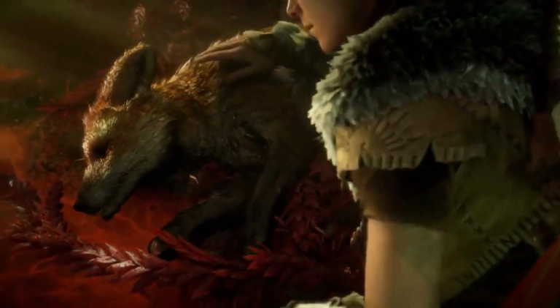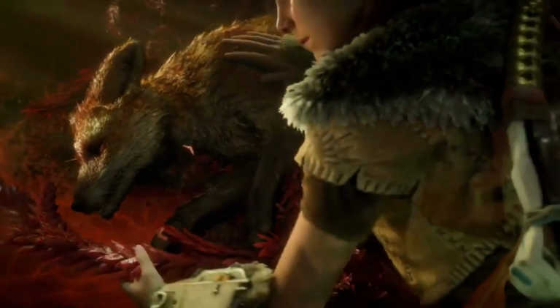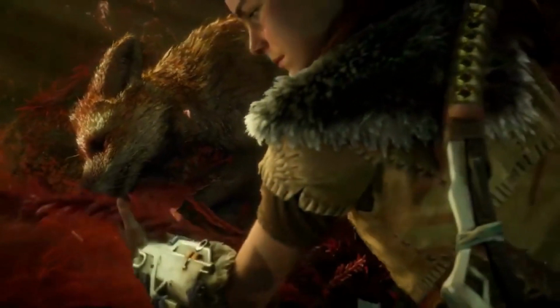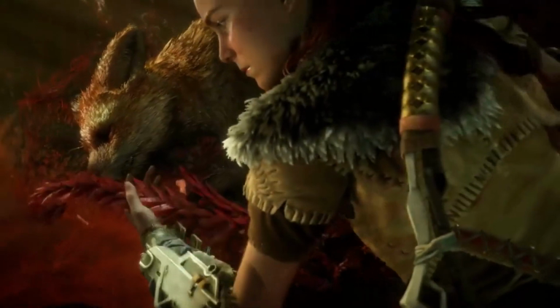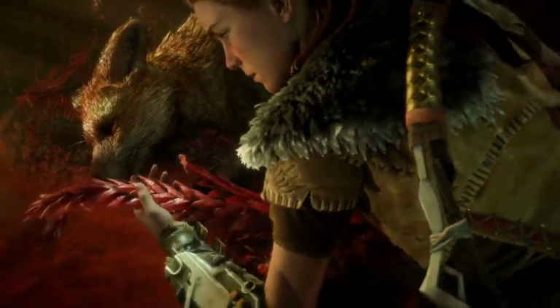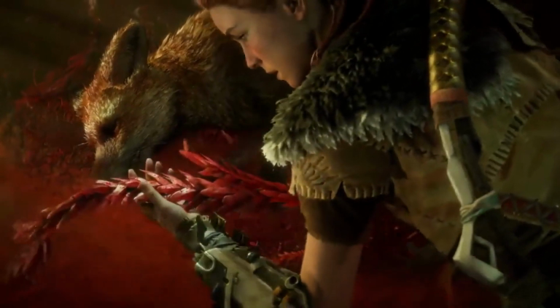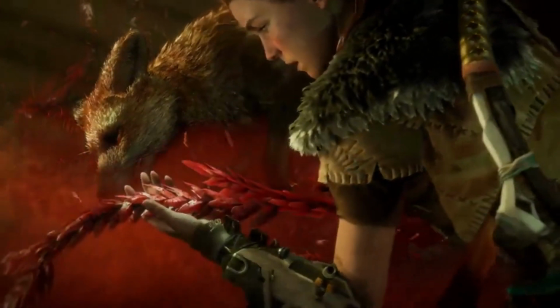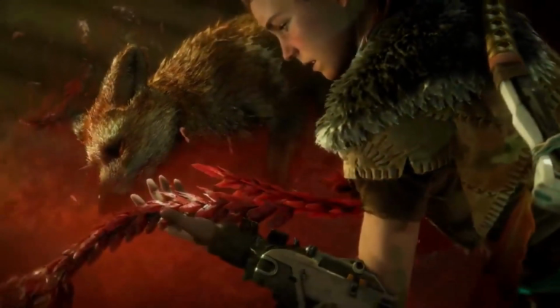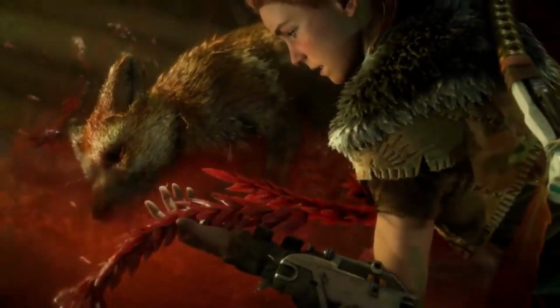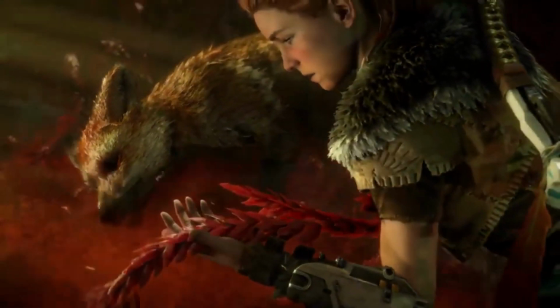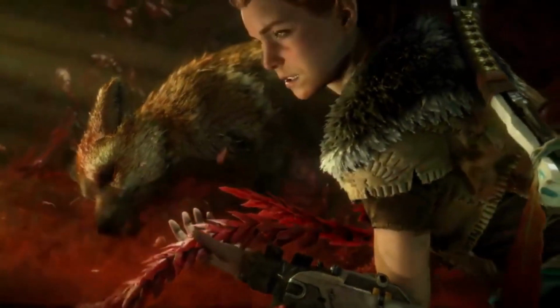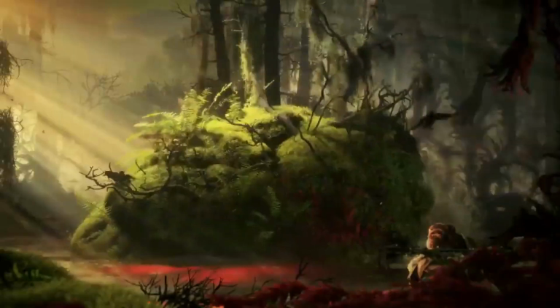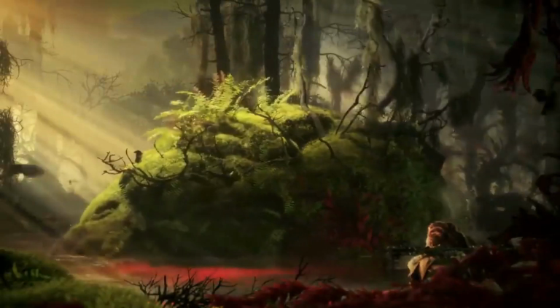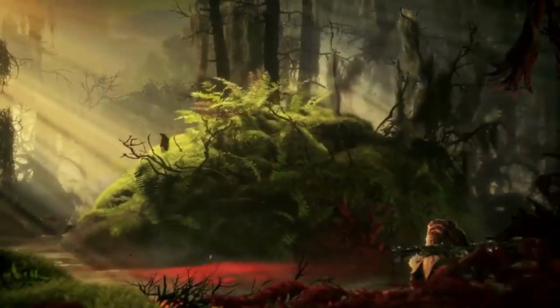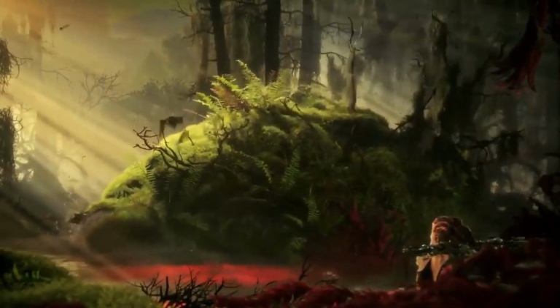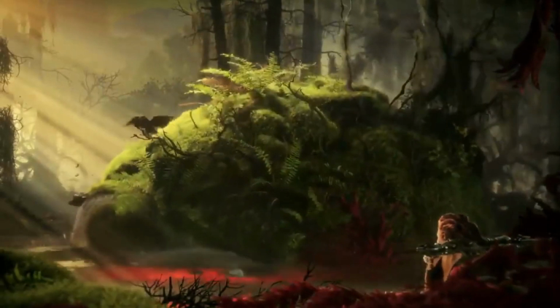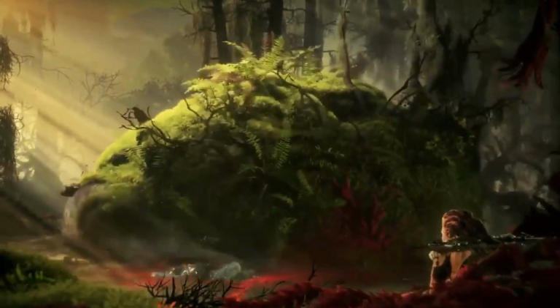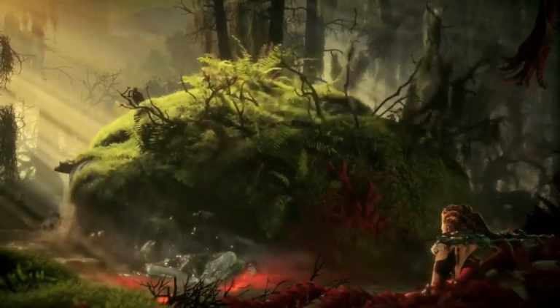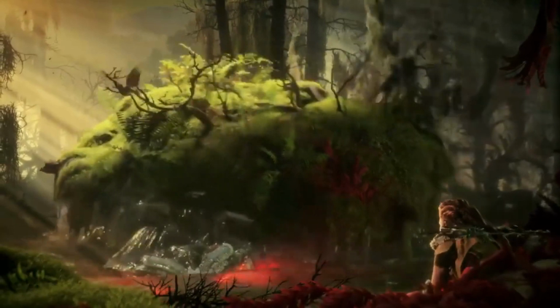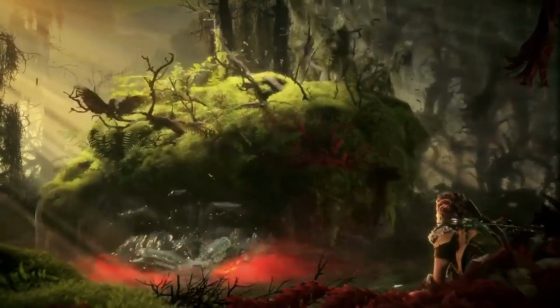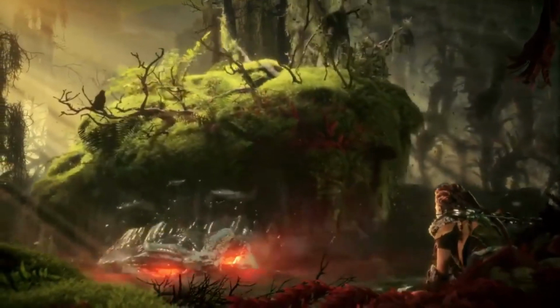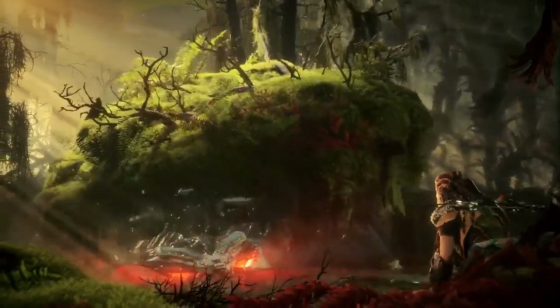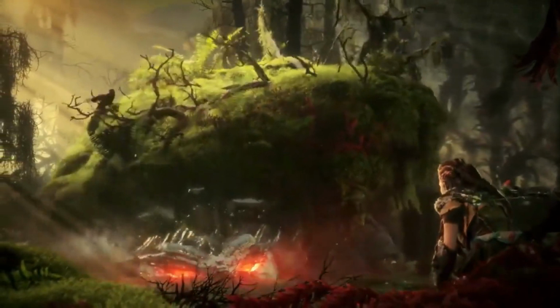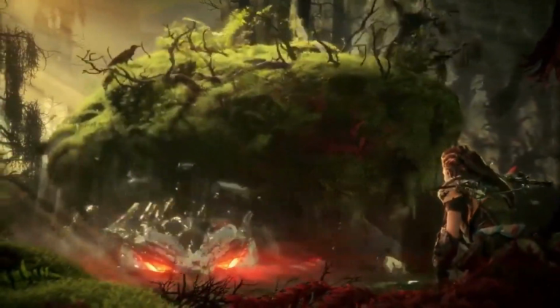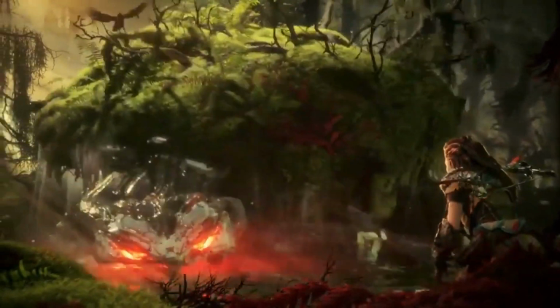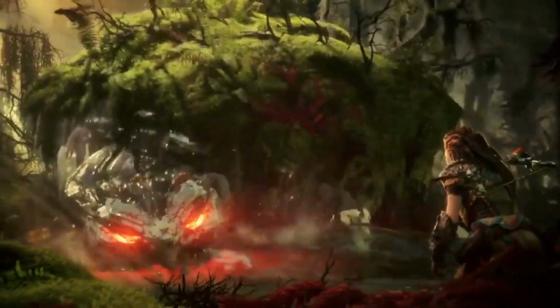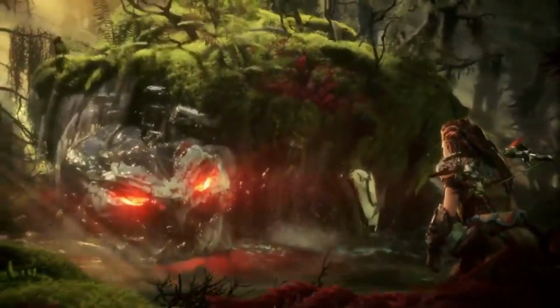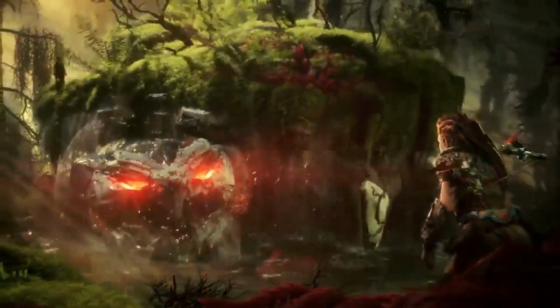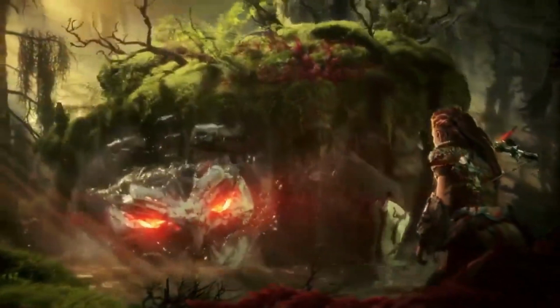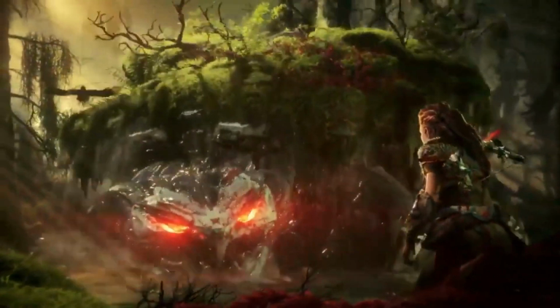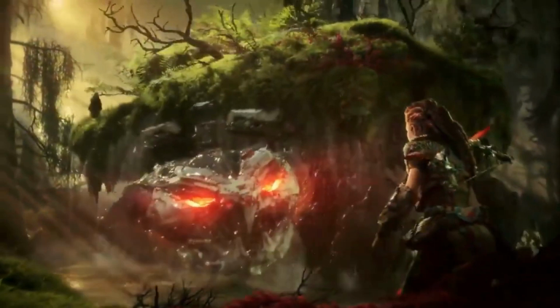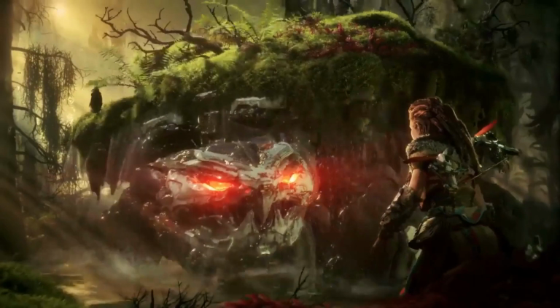Players save ammo by successfully catching the disc. In addition, the disc will cause more harm if Aloy throws it again. Until the disc explodes when it lands the third time, she can repeat this action three times, dealing increased damage each time.